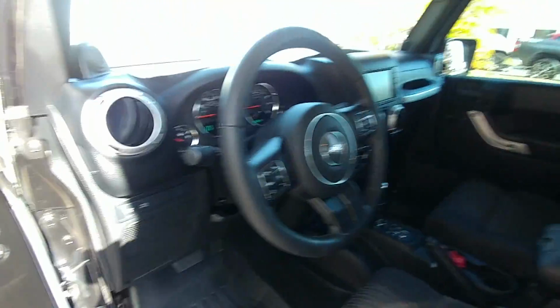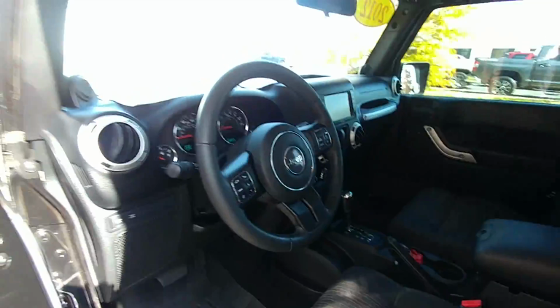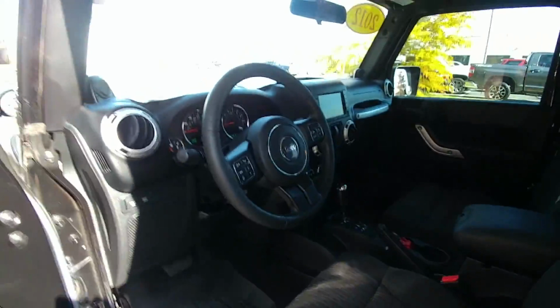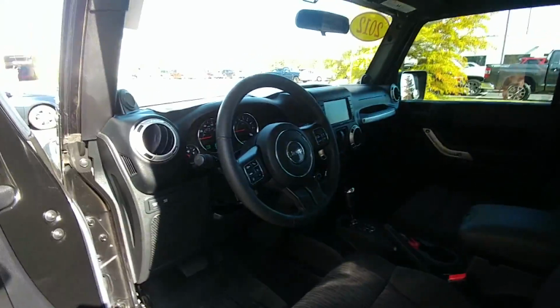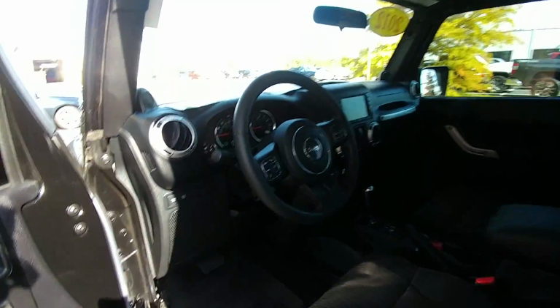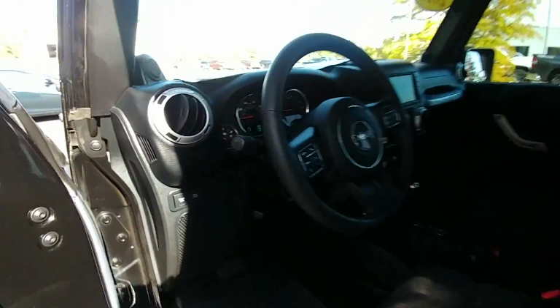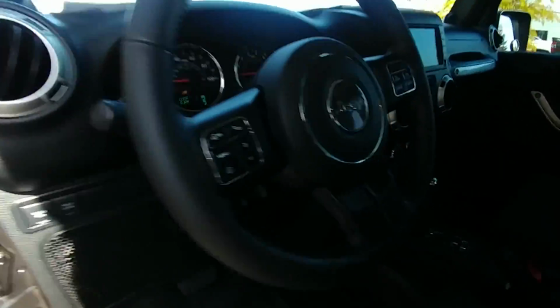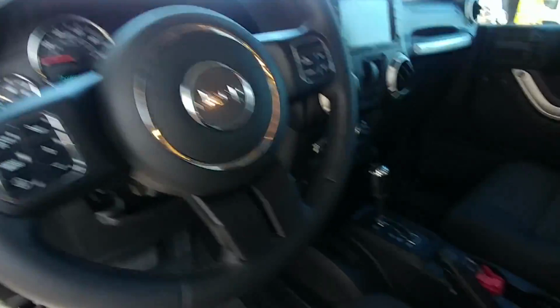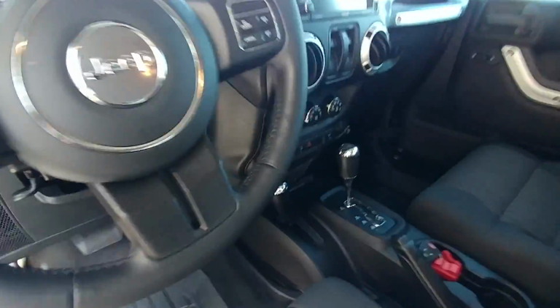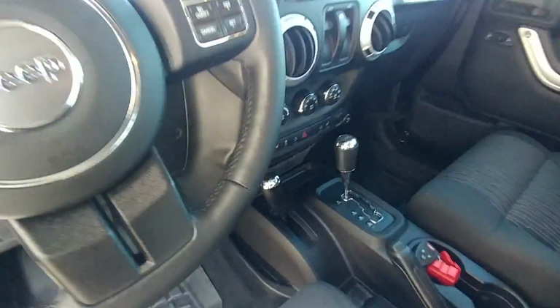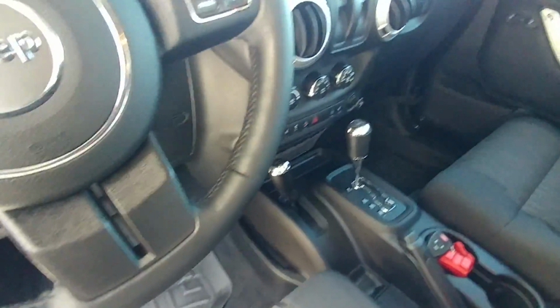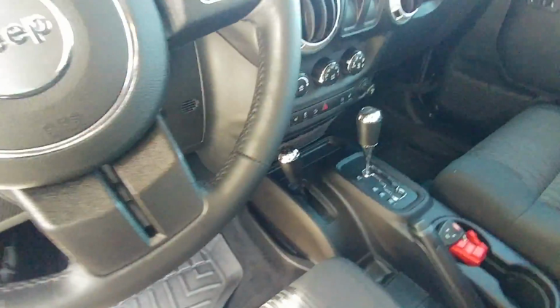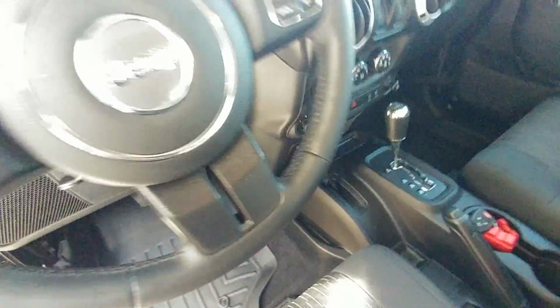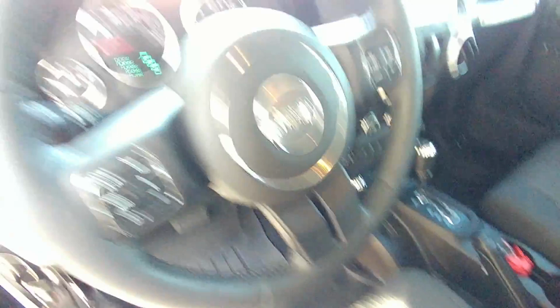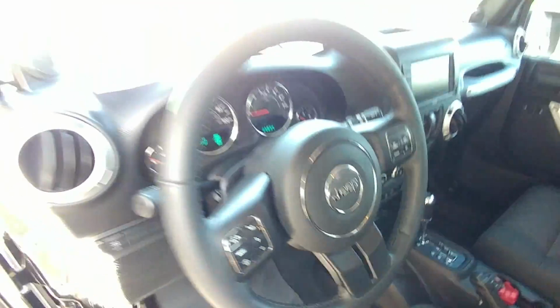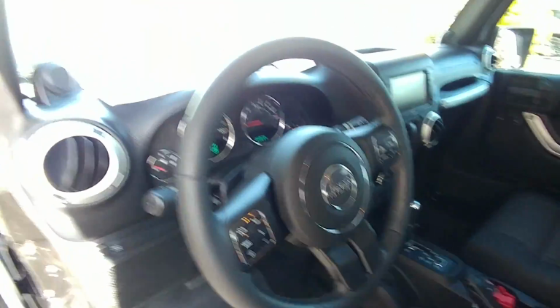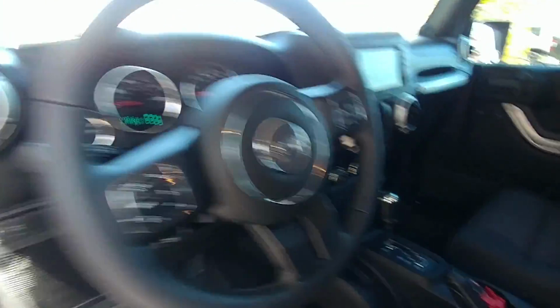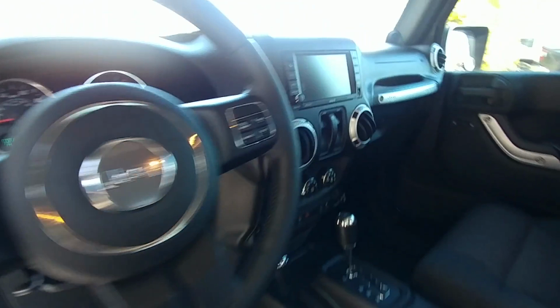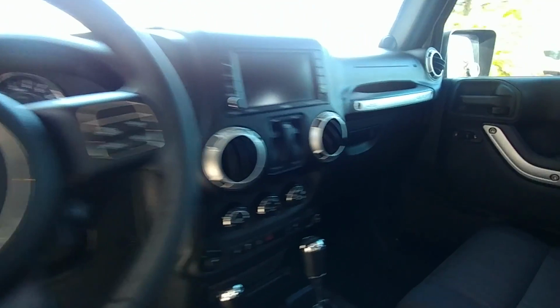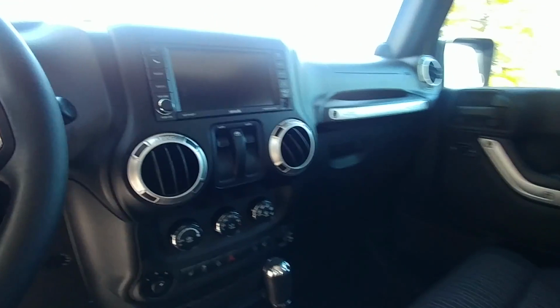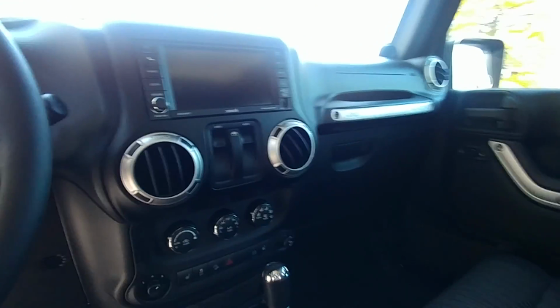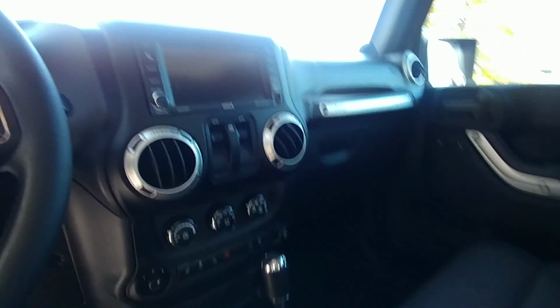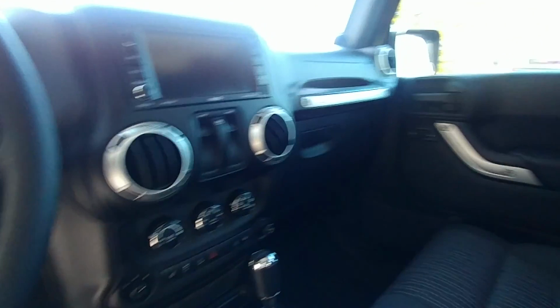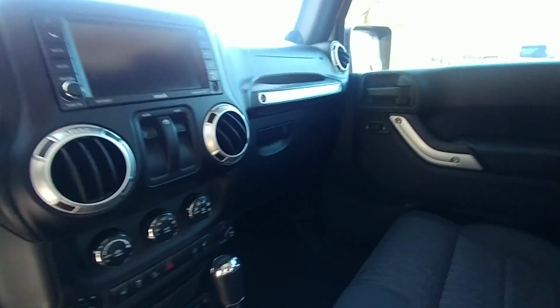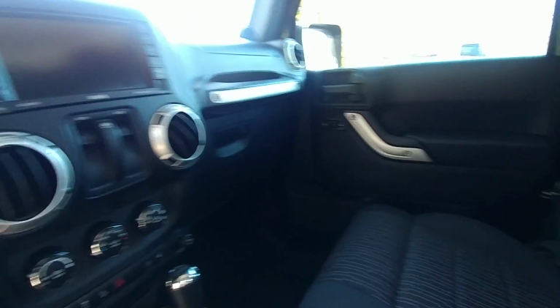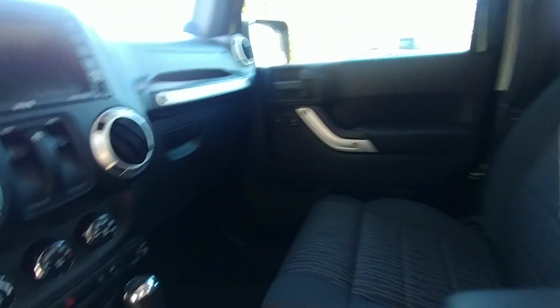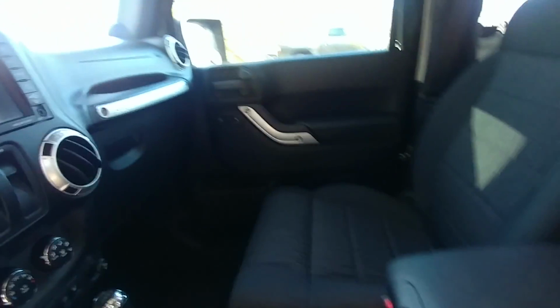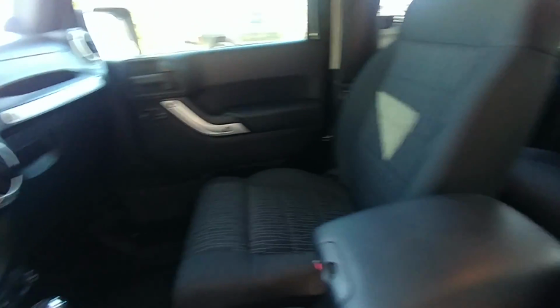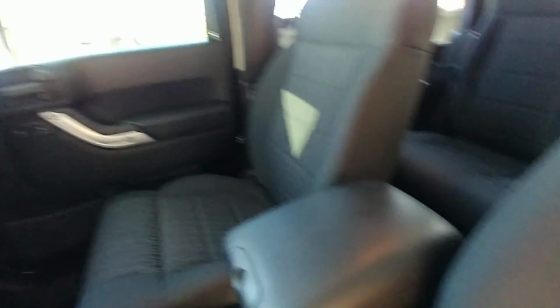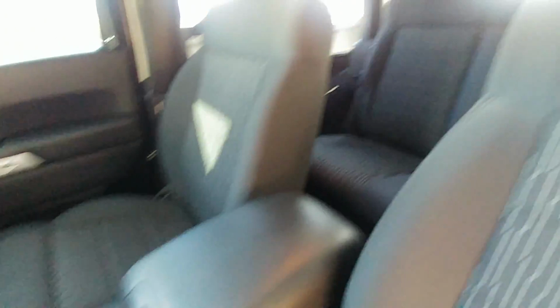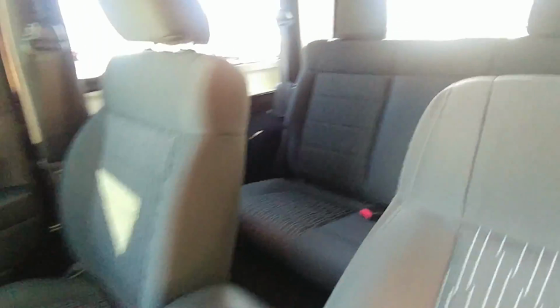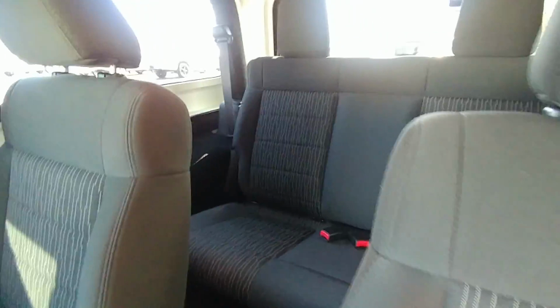It also has heated cloth seats. It is an automatic, as you requested. It has navigation and premium sound as well, and power door locks and power windows.